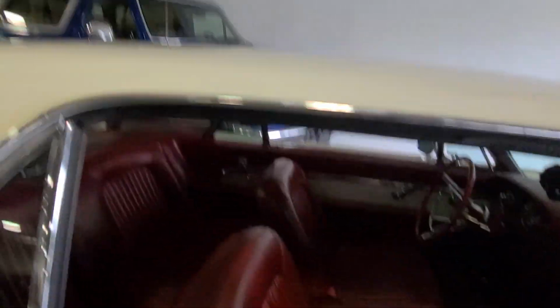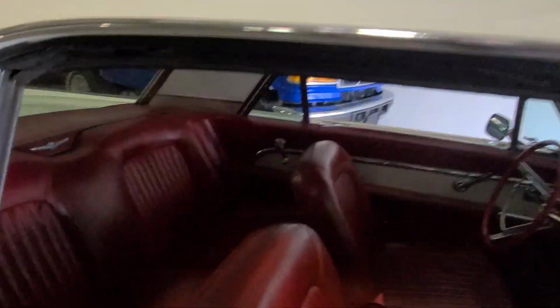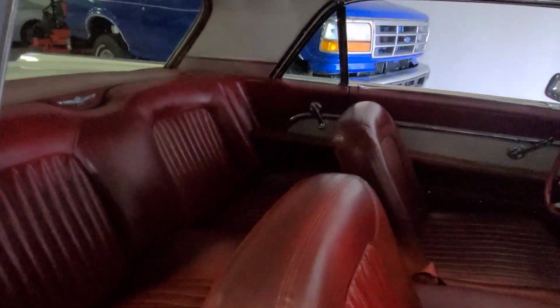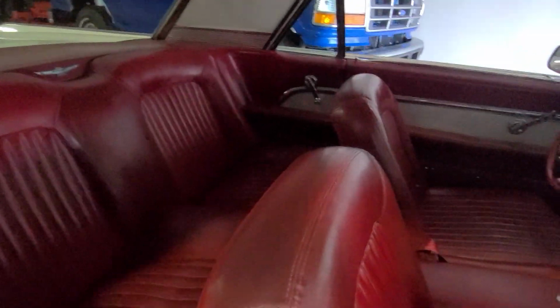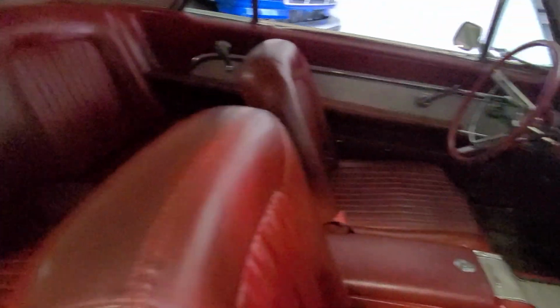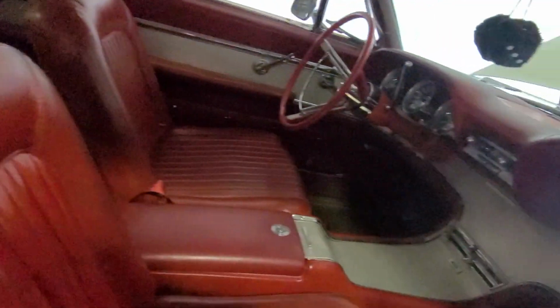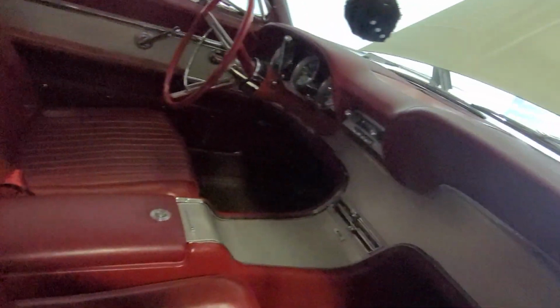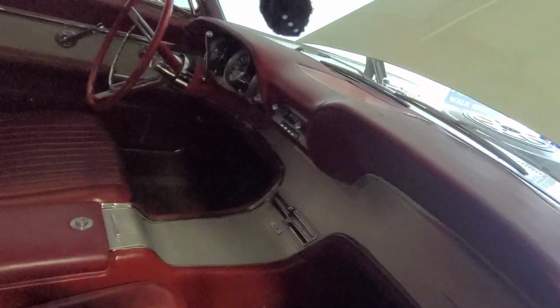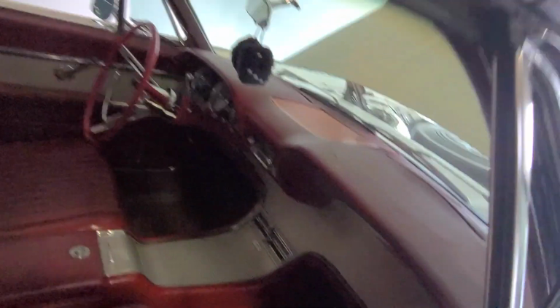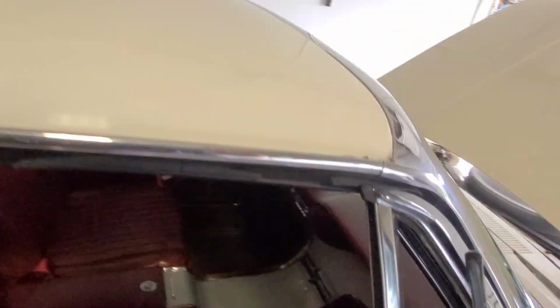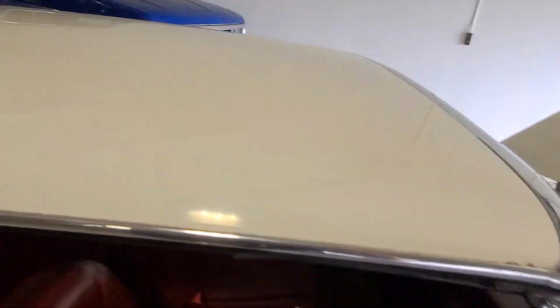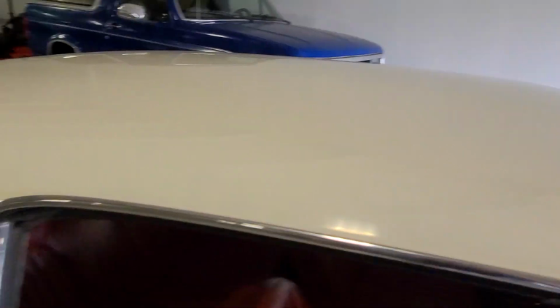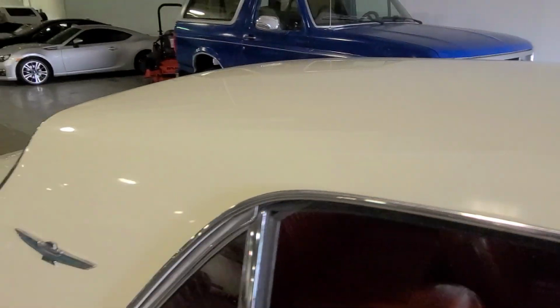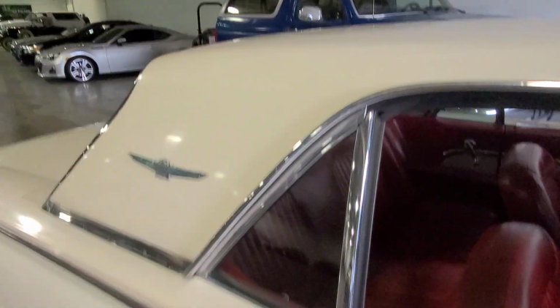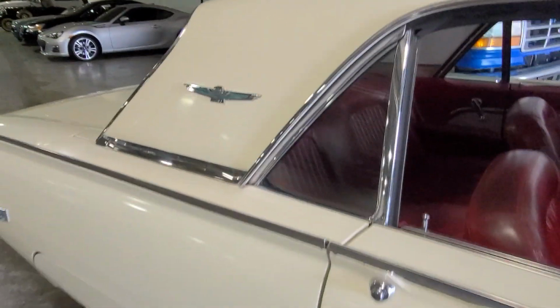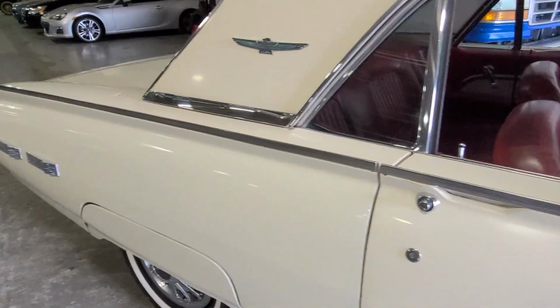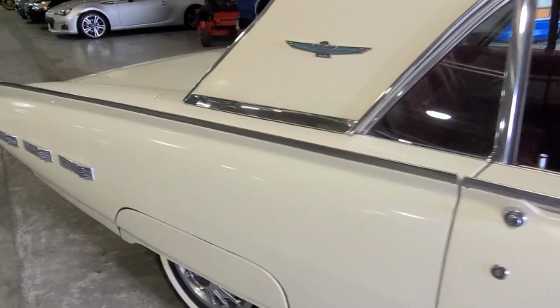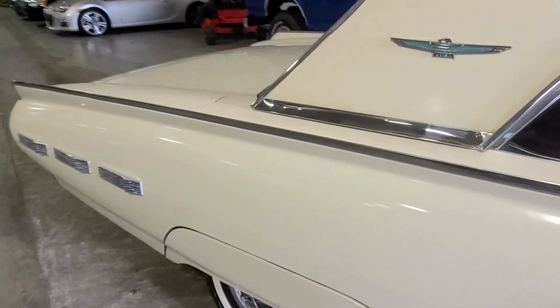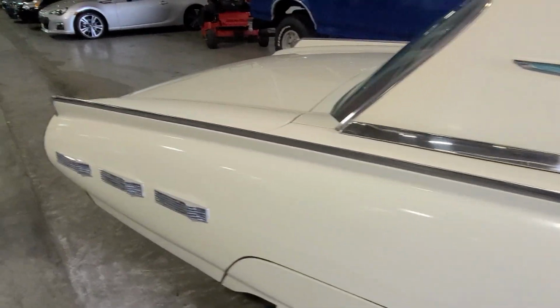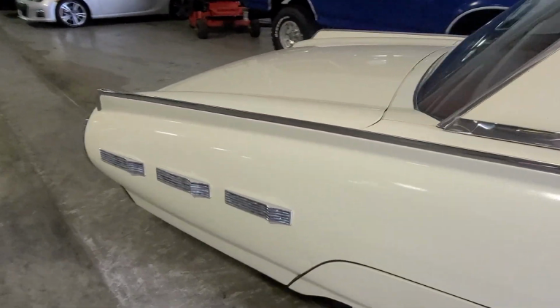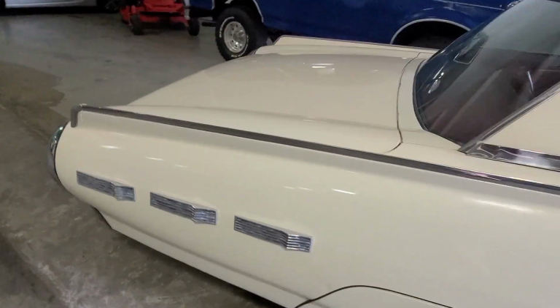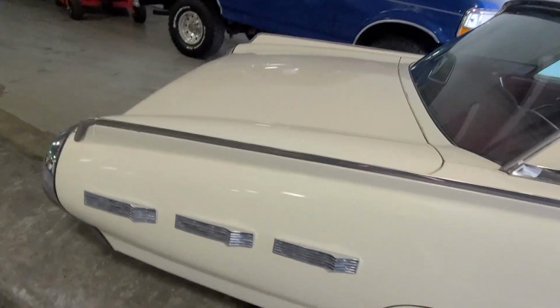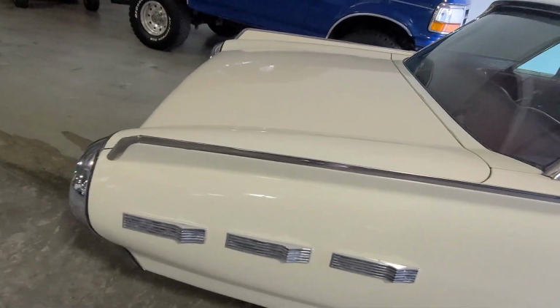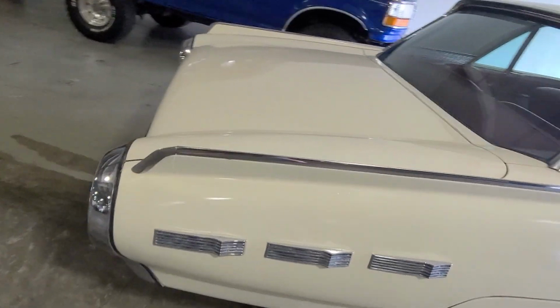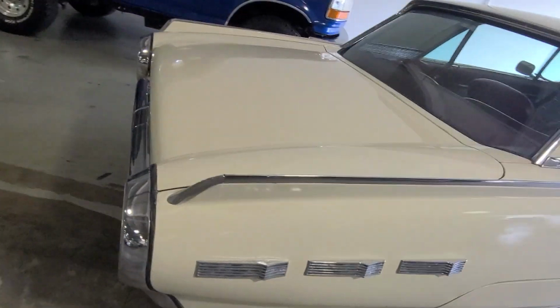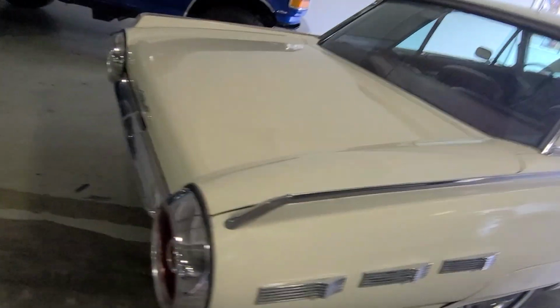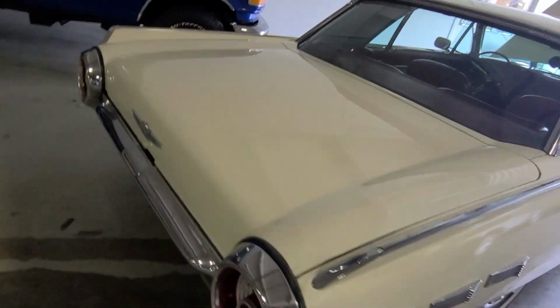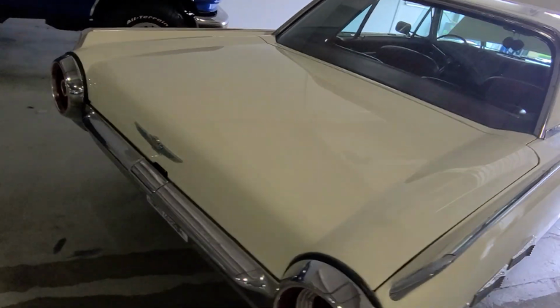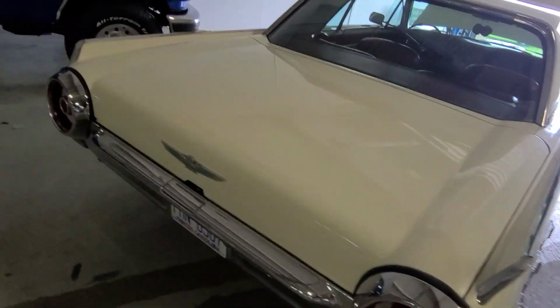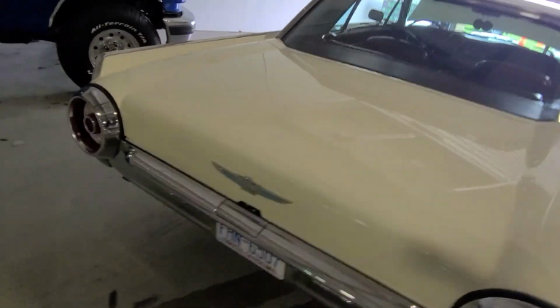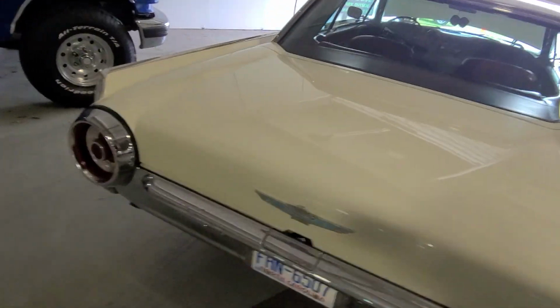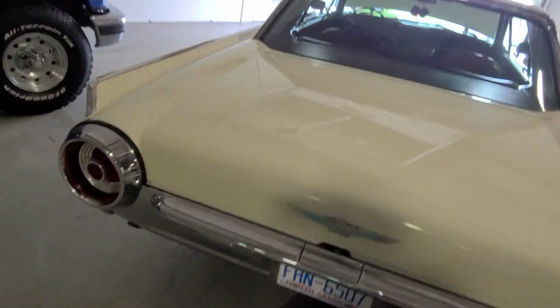We're going to pull it outside so you can get a better view. They did say this is a survivor car out of Florida with its original paint — hasn't been painted, no body work, no accidents.